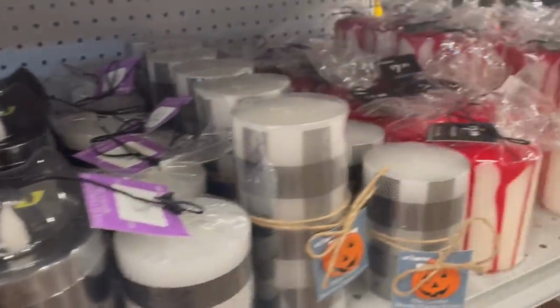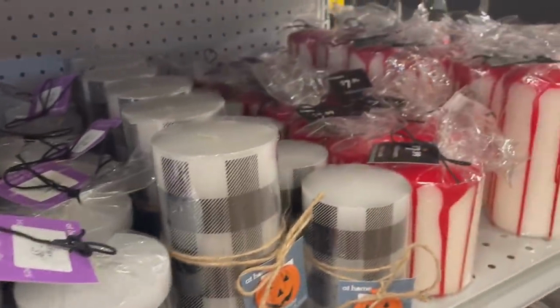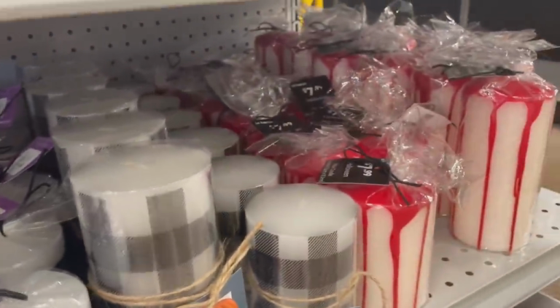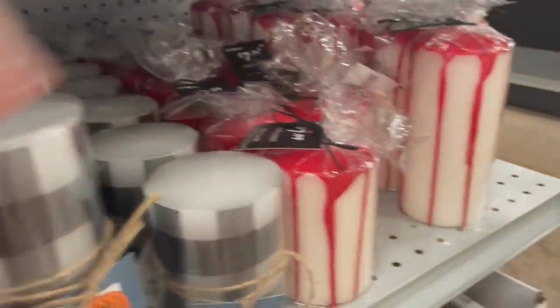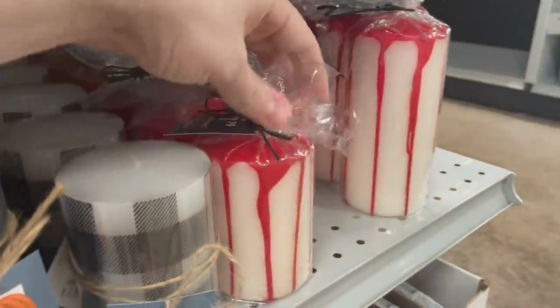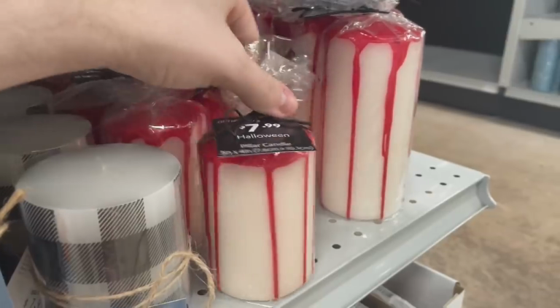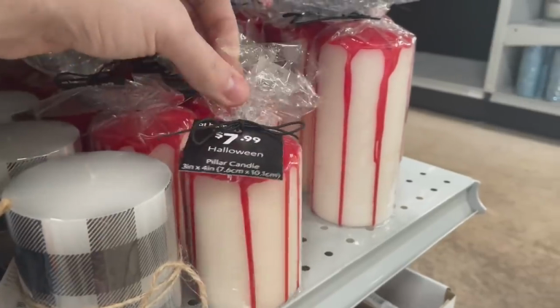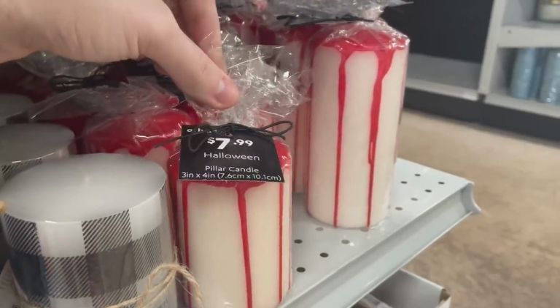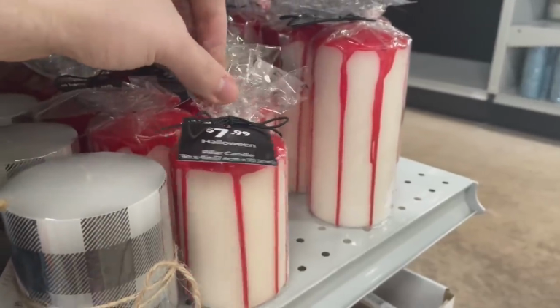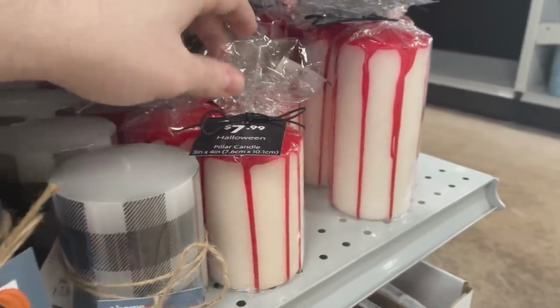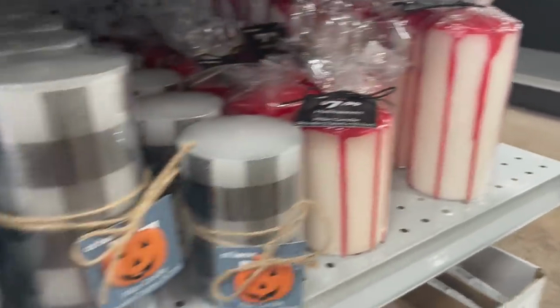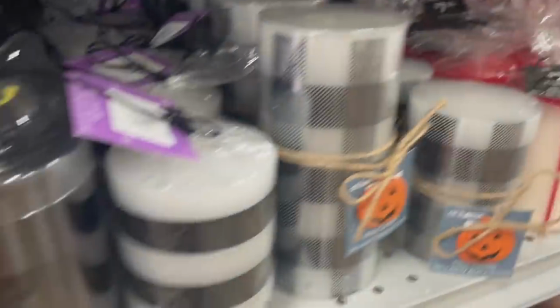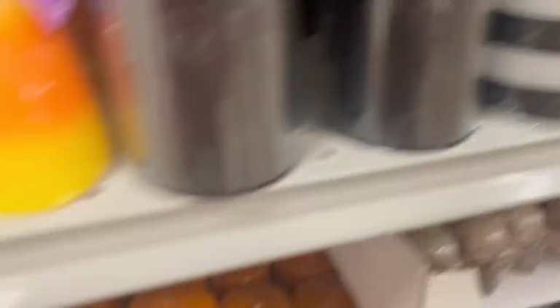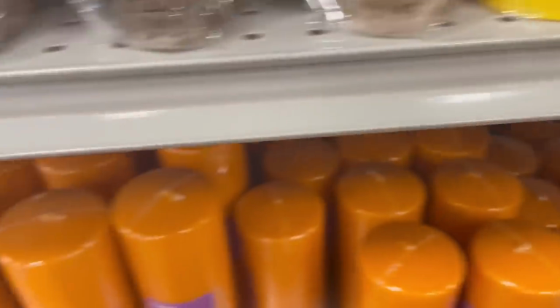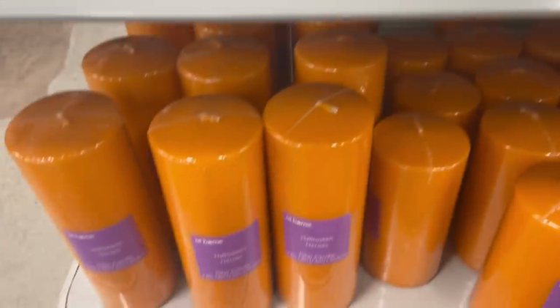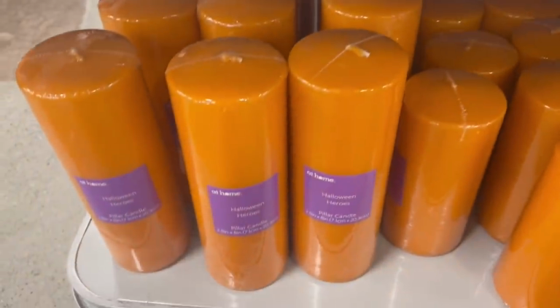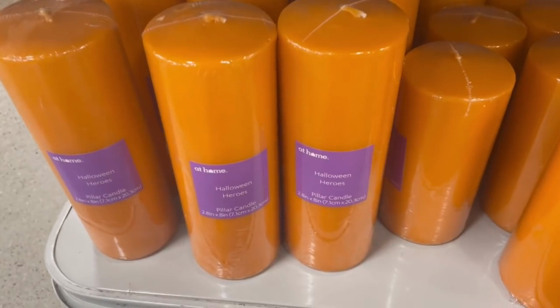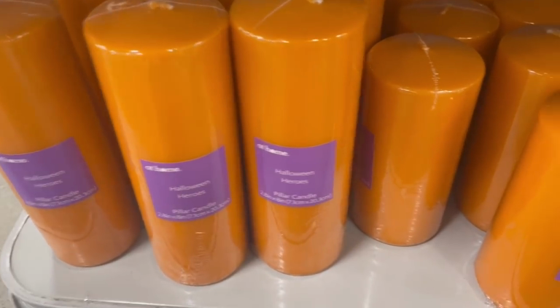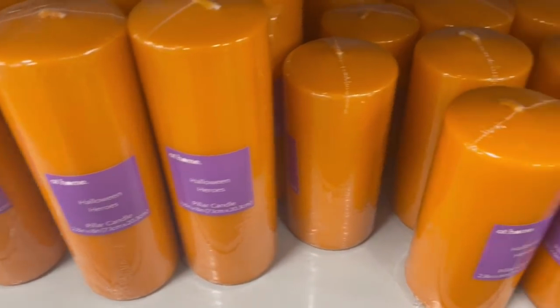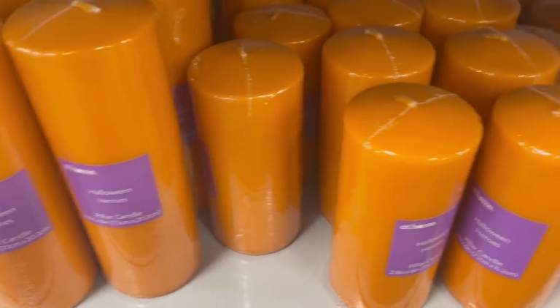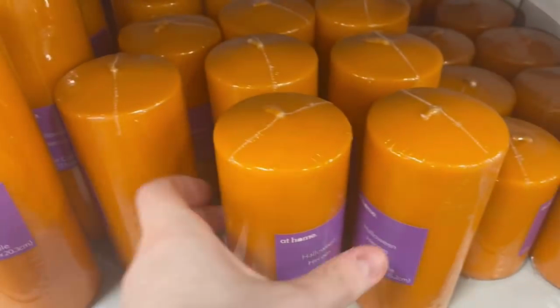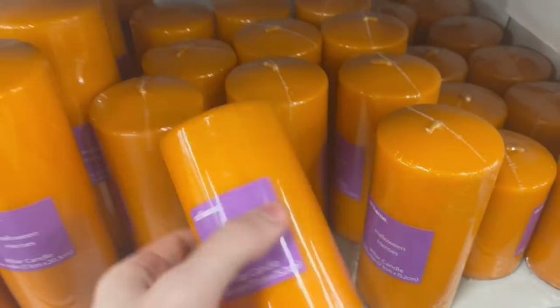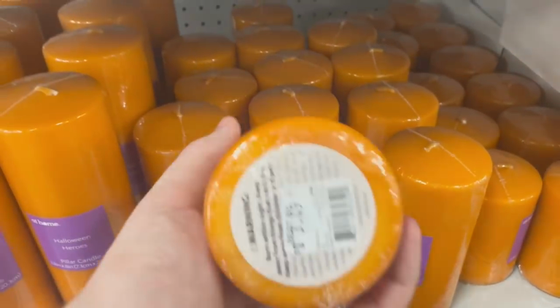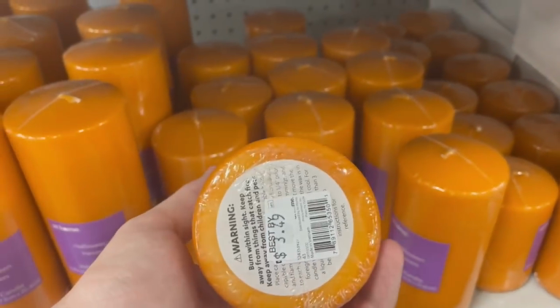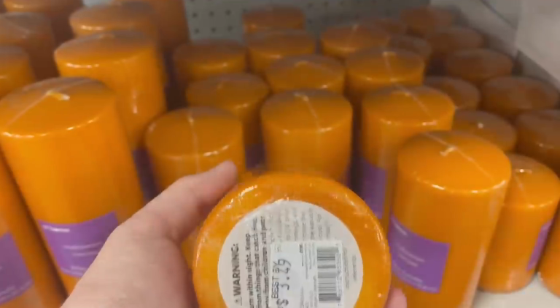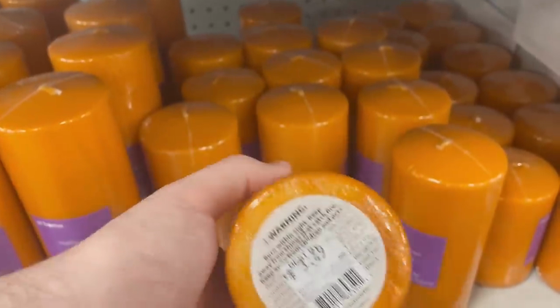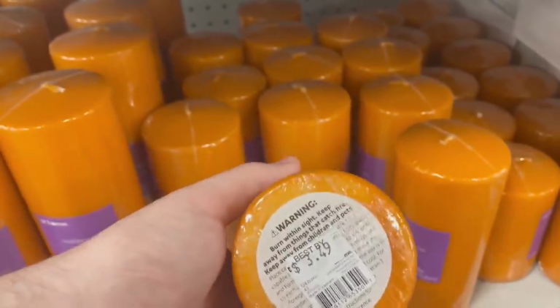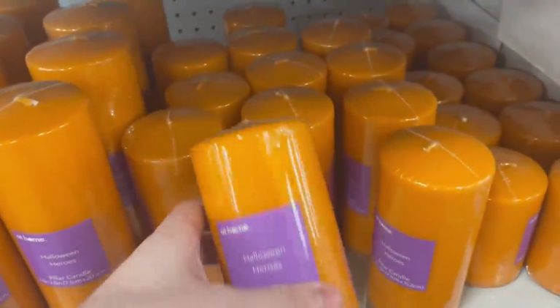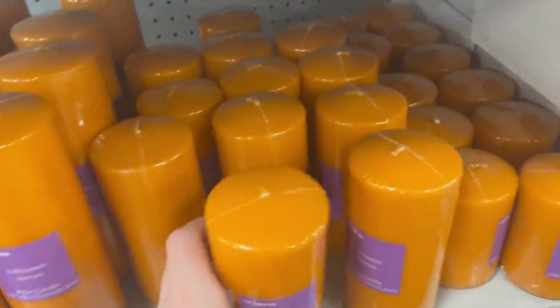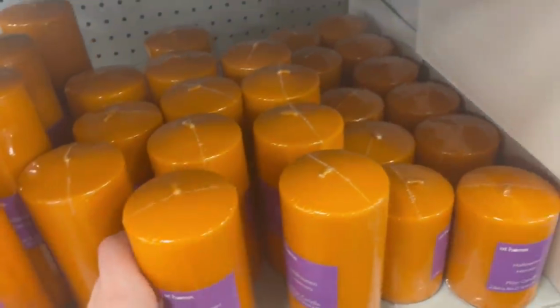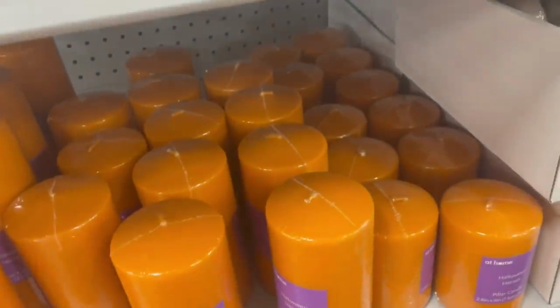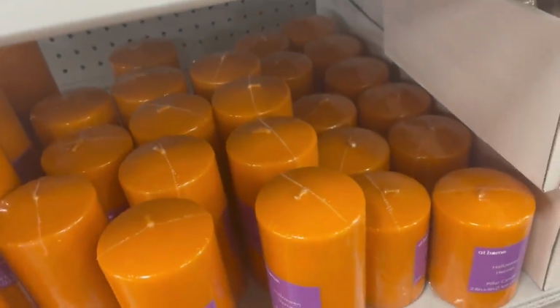The ones I was talking about earlier were the blood candles — $7.99 for those. I thought those were really cool. And then we have just the plain basic orange ones — these were $3.49. They actually had another larger size to the left of that.